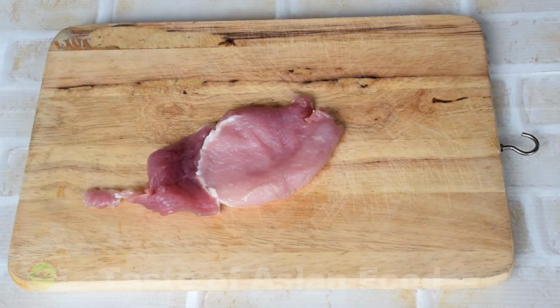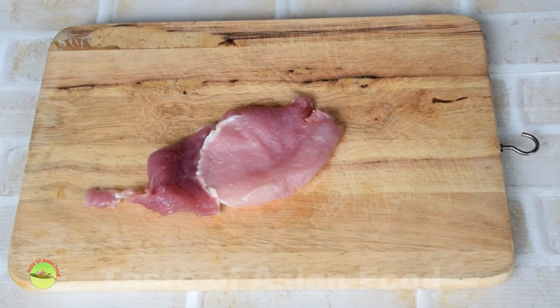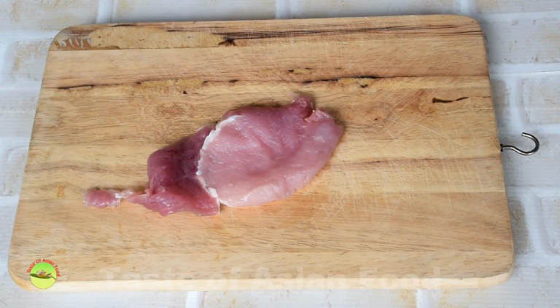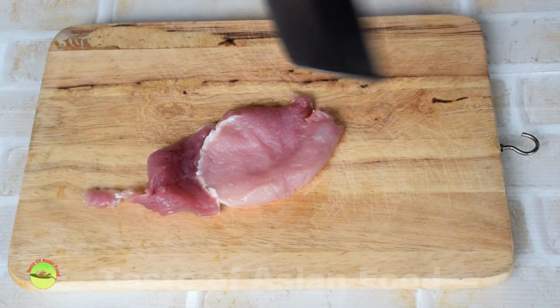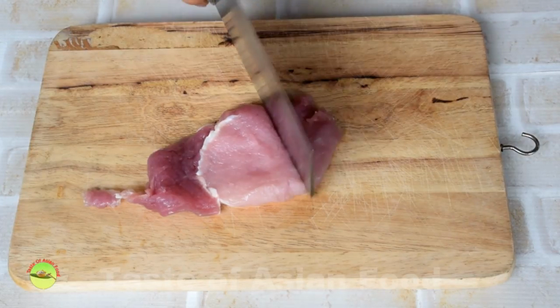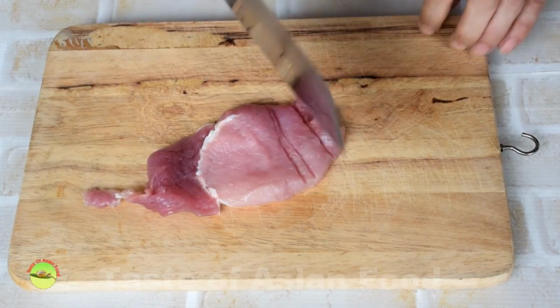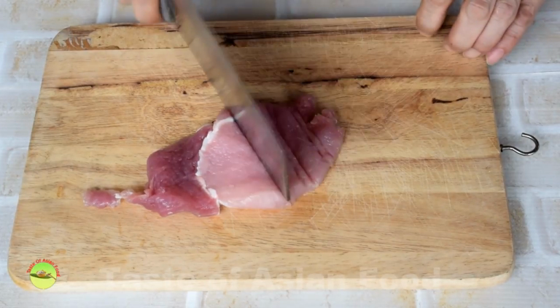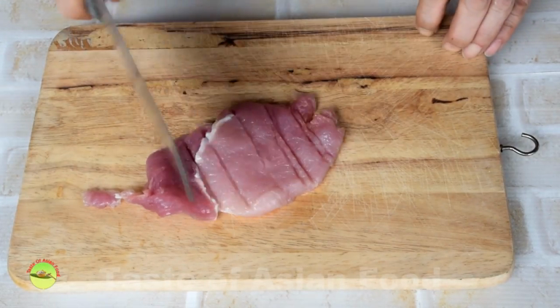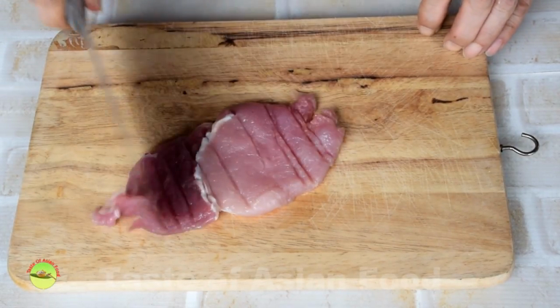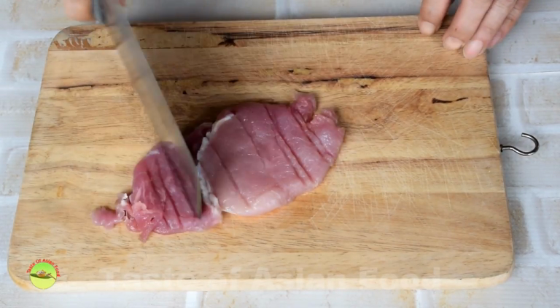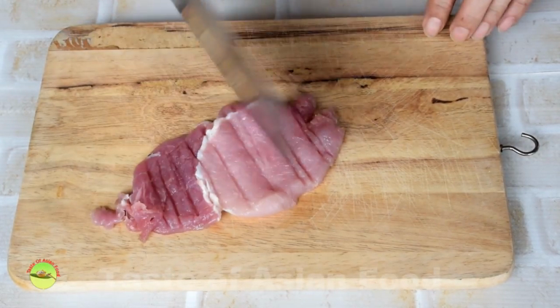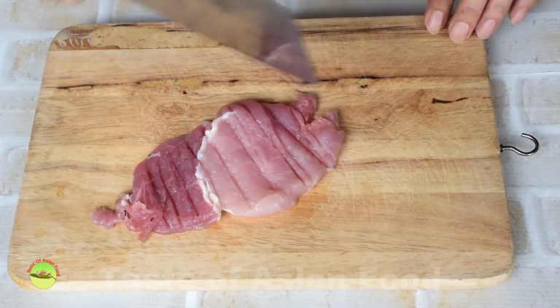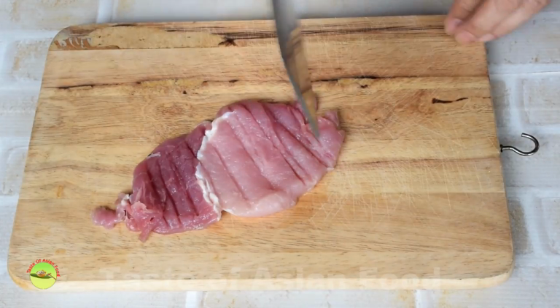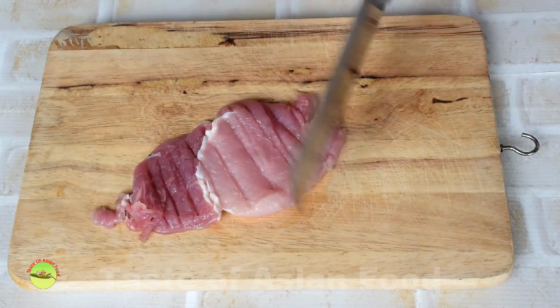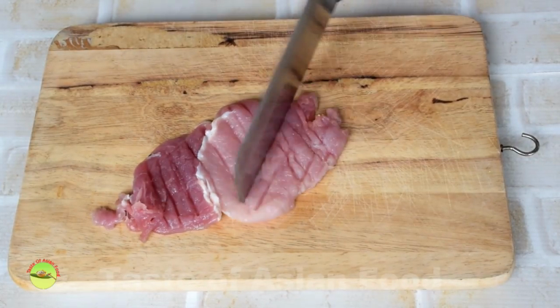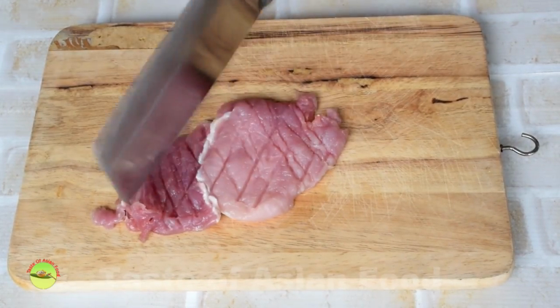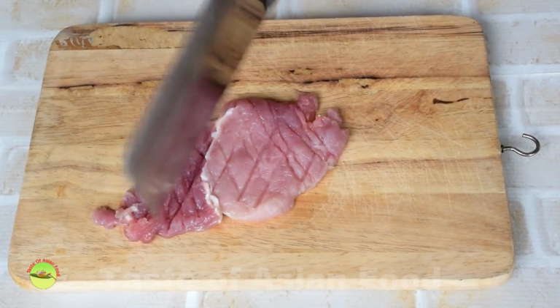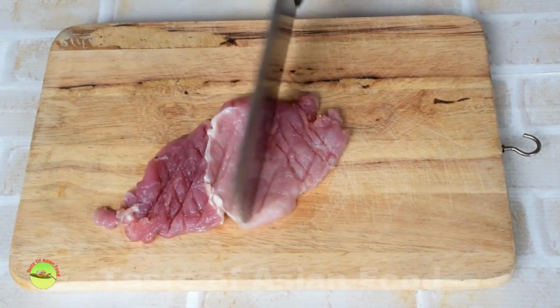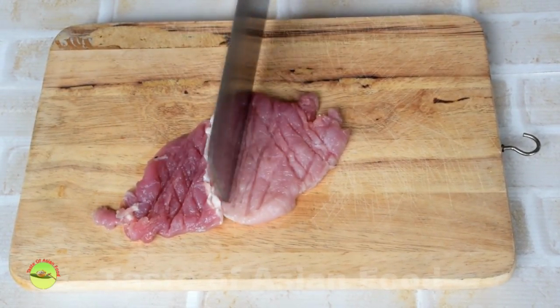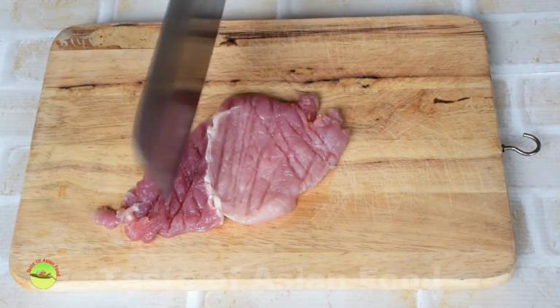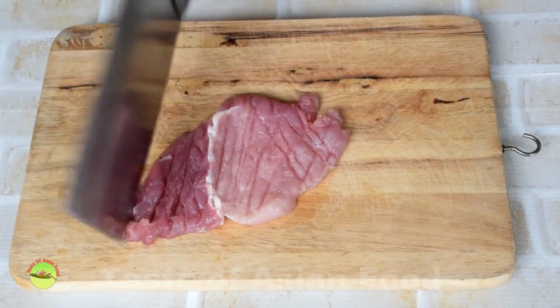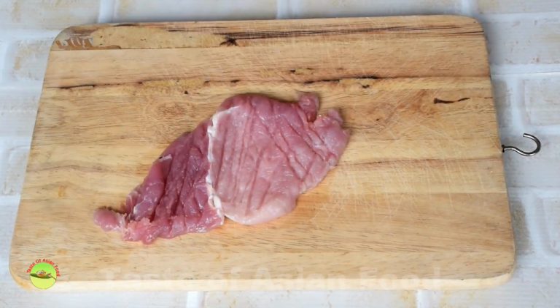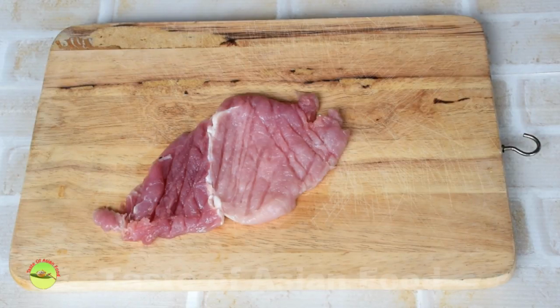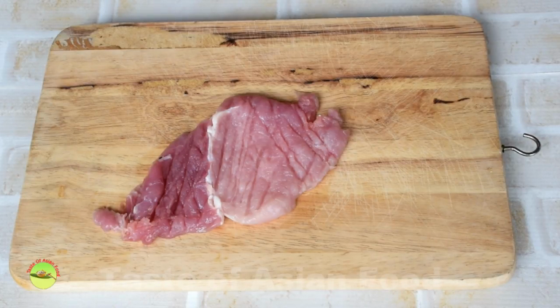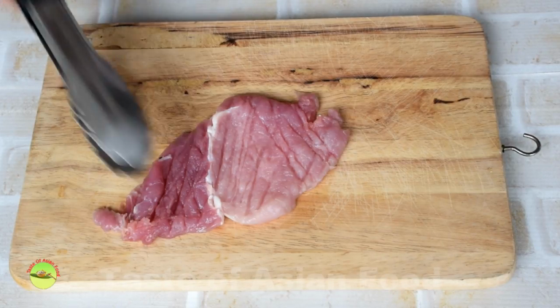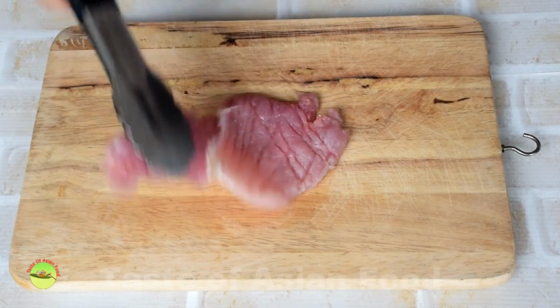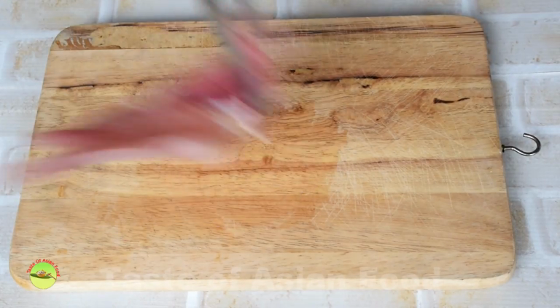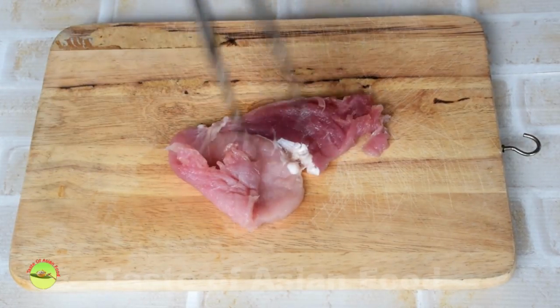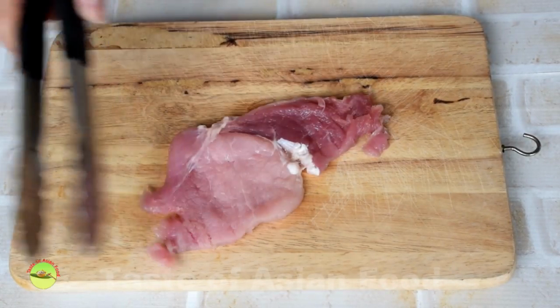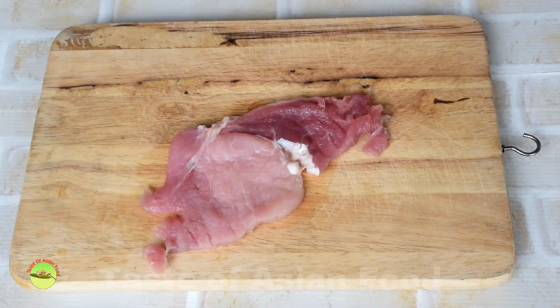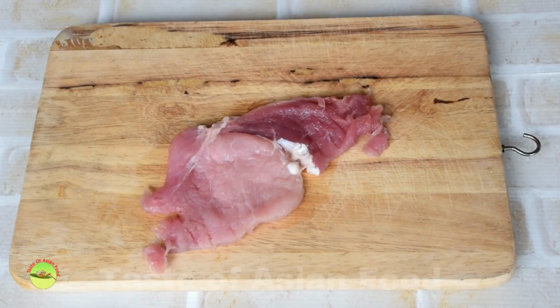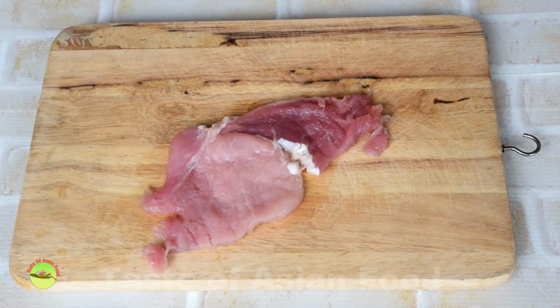Pork loin is my choice. Cut it into about one-third inch or 8mm thick. Use a meat mallet or the back of the cleaver to pound the meat. The goal is to make it more tender and even out the thickness for better browning.